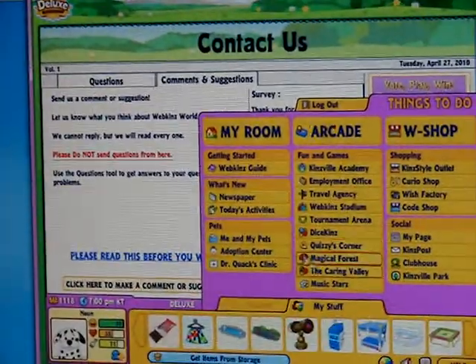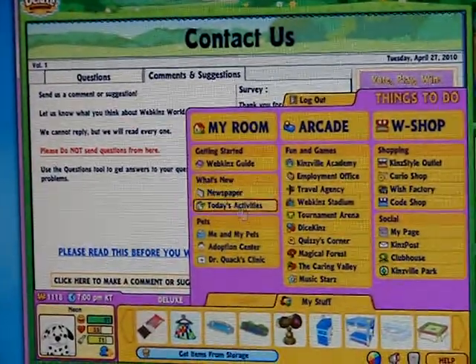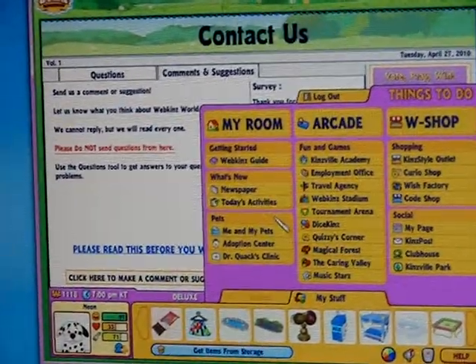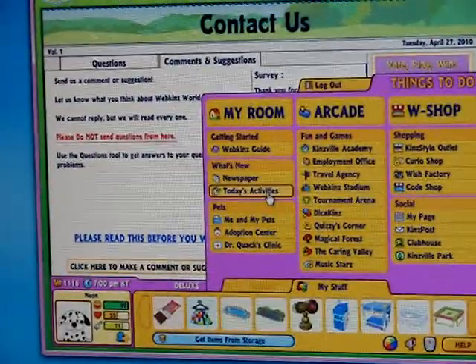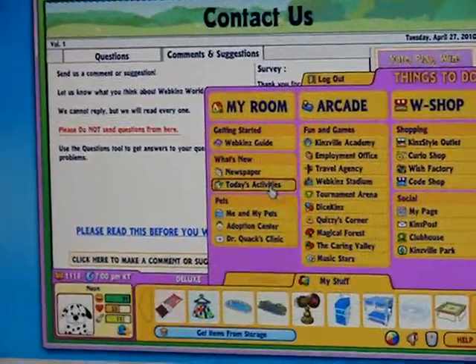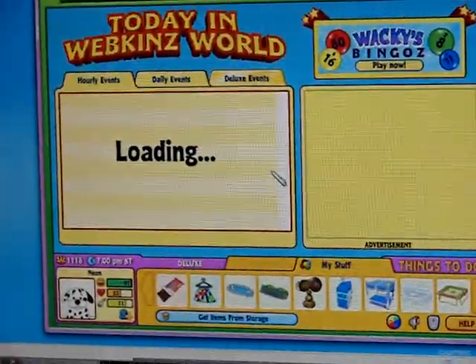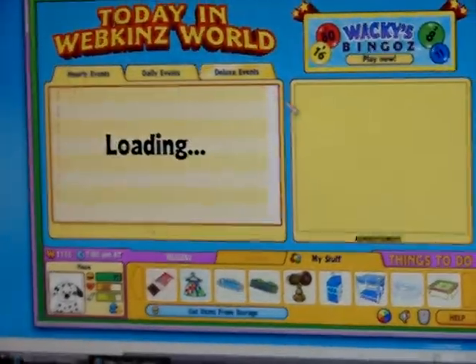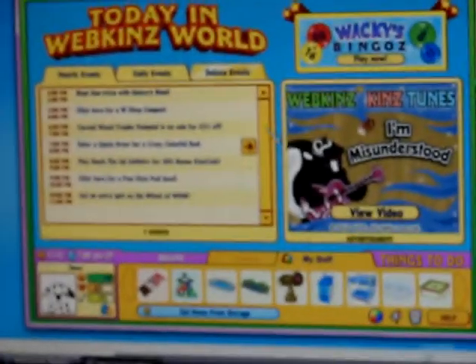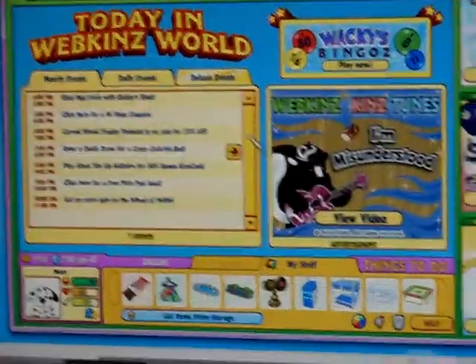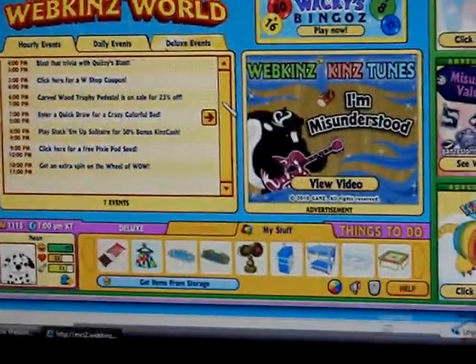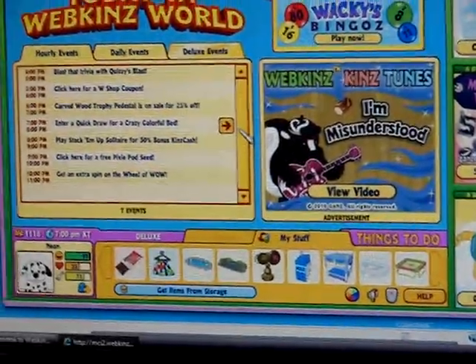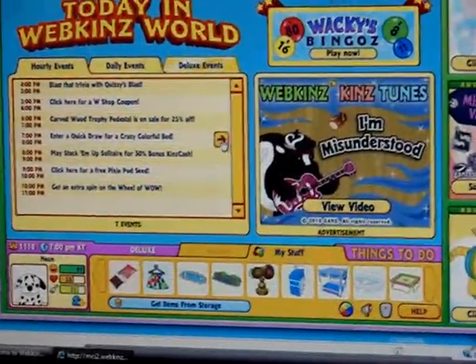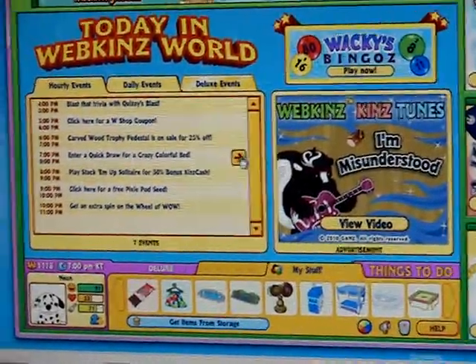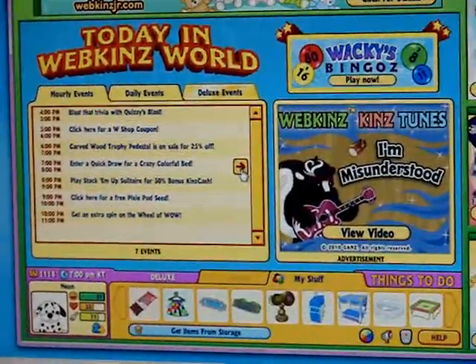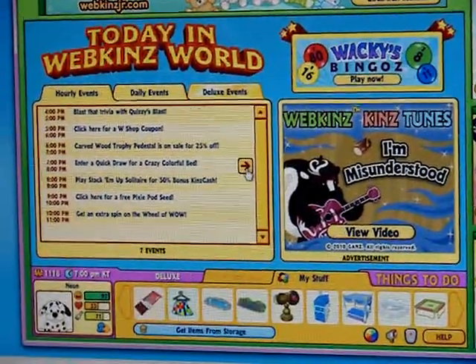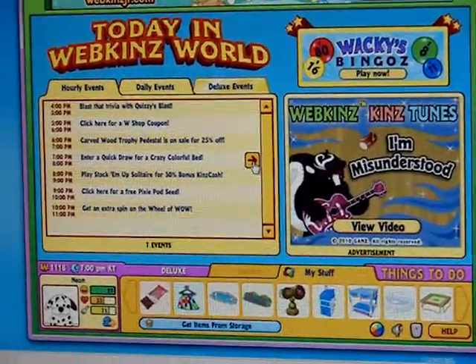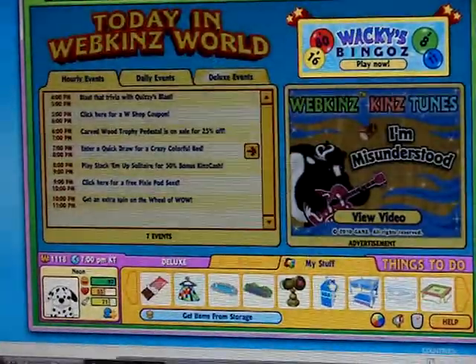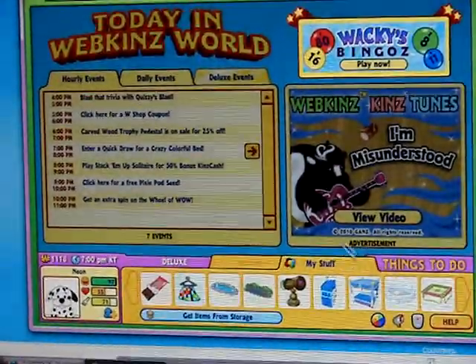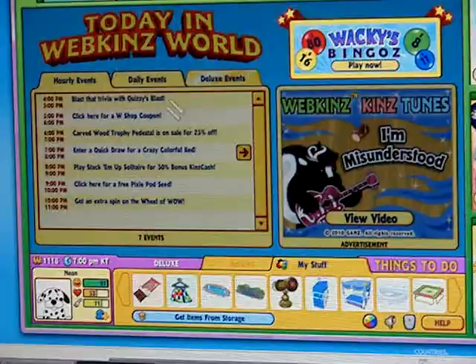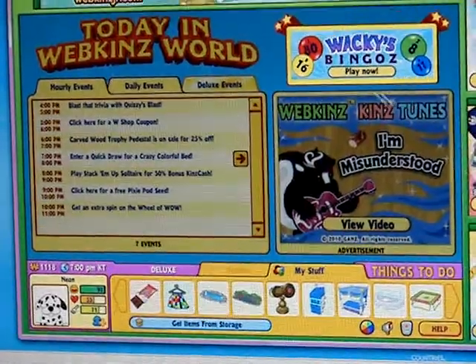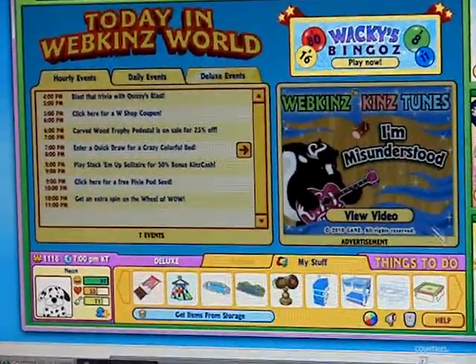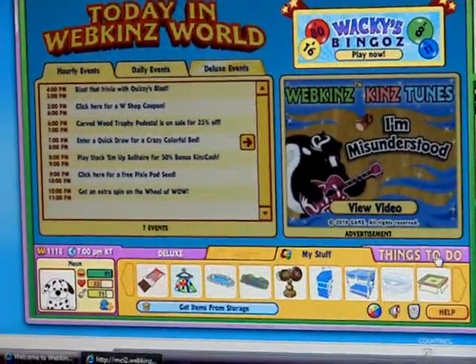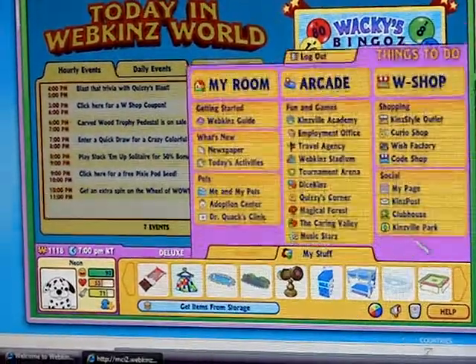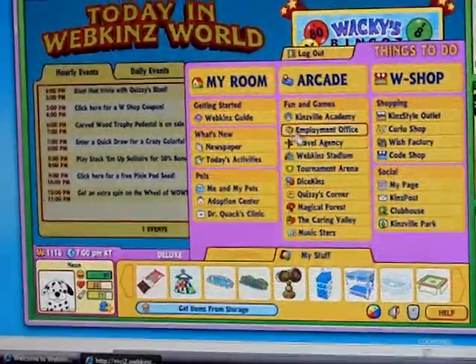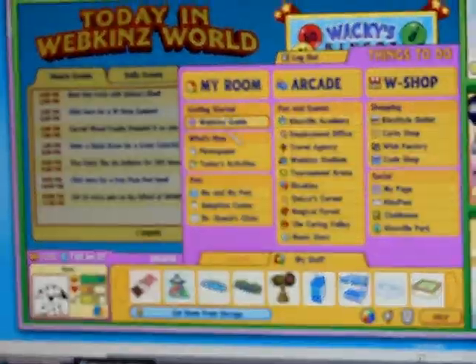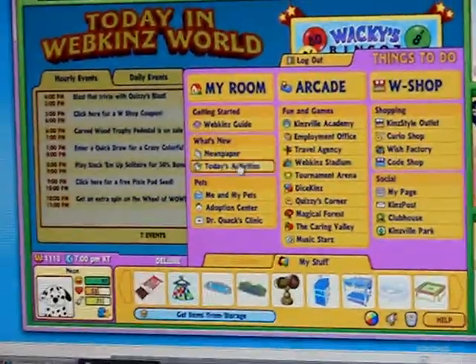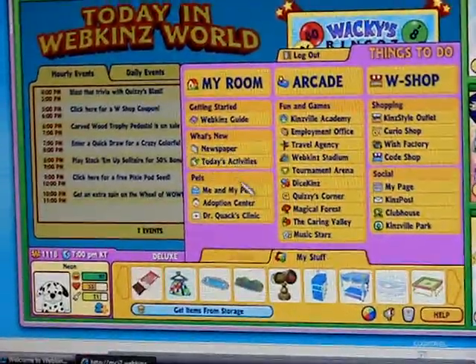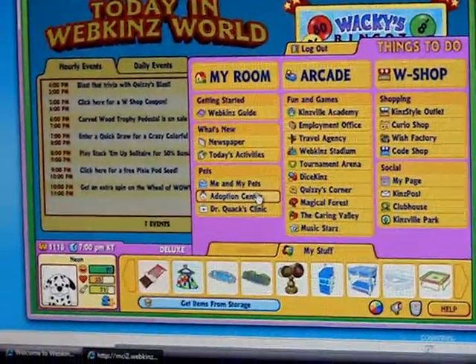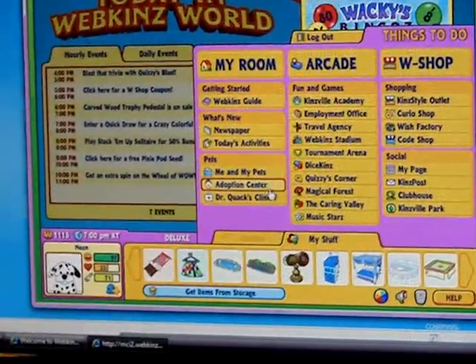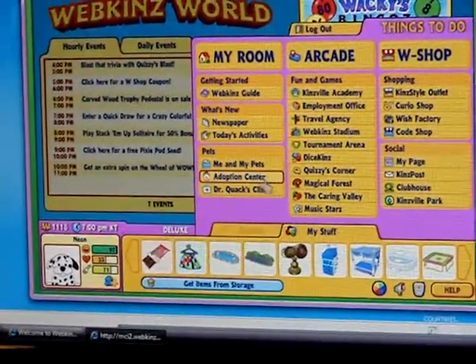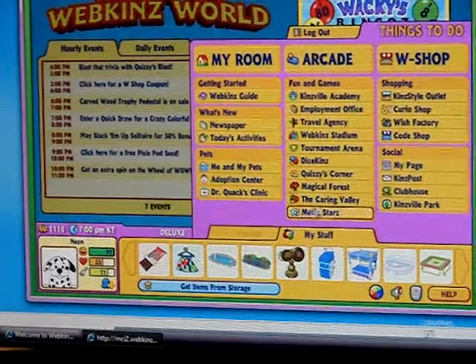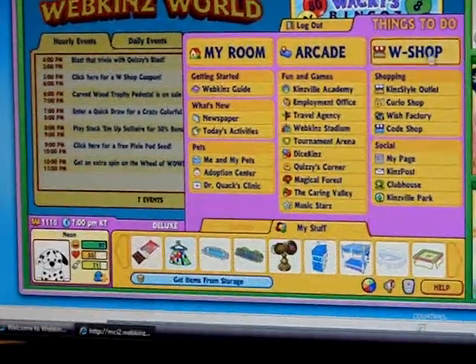Now let's go to today's activities. We're going to check for things to do. Quick Draw is messed up on my screen — it just turns kind of blankish. So we're going to move on.